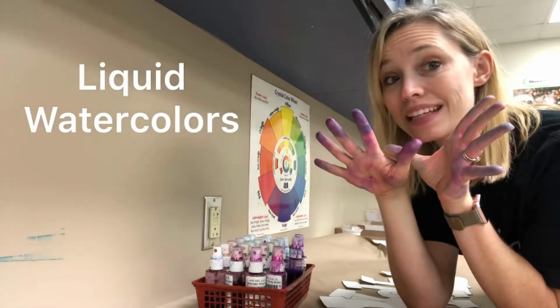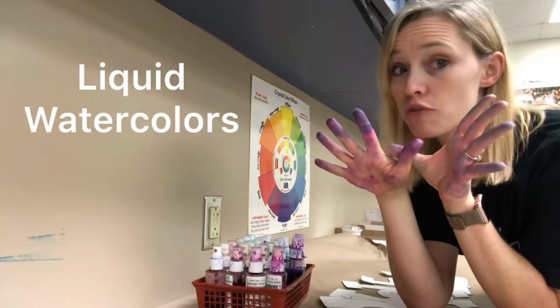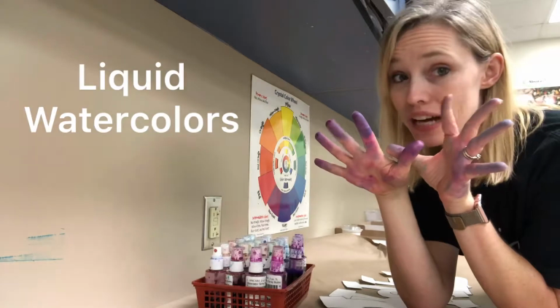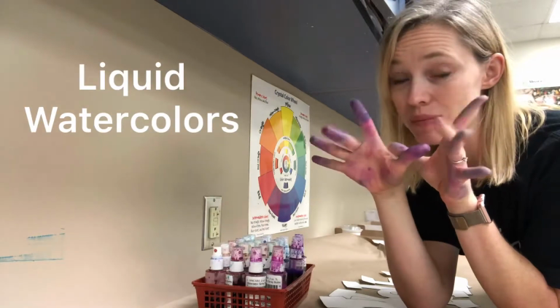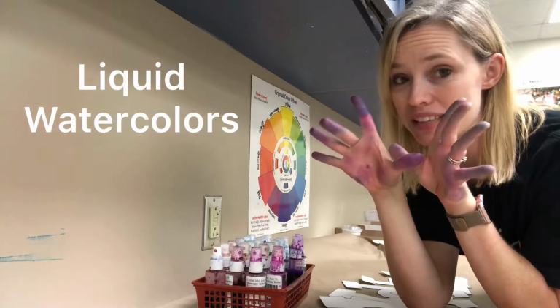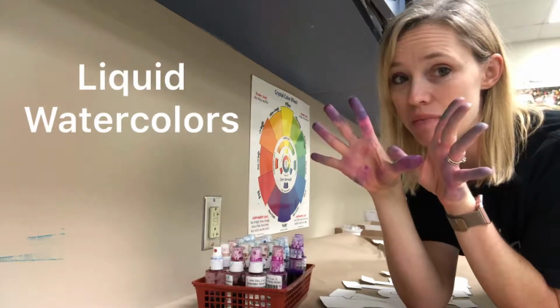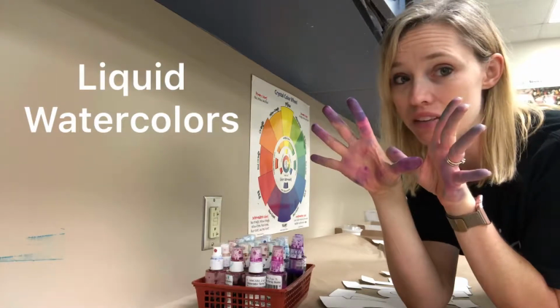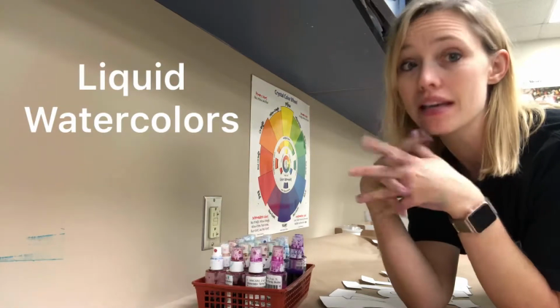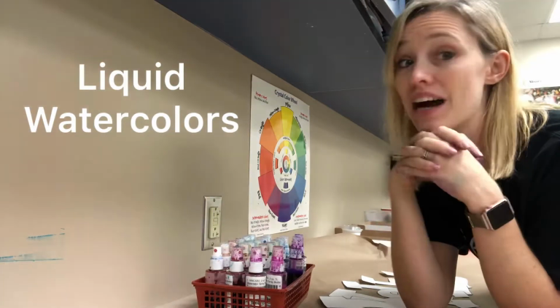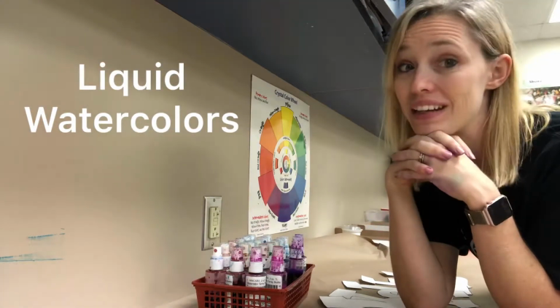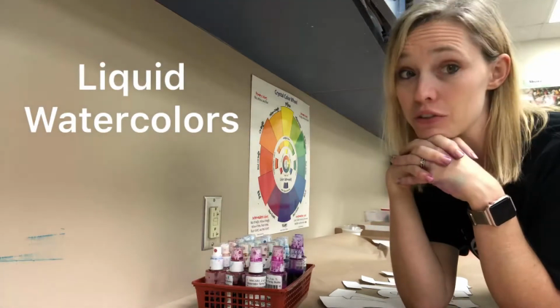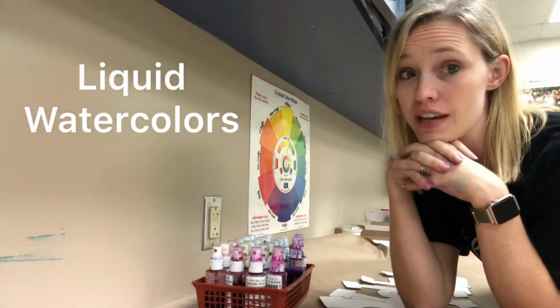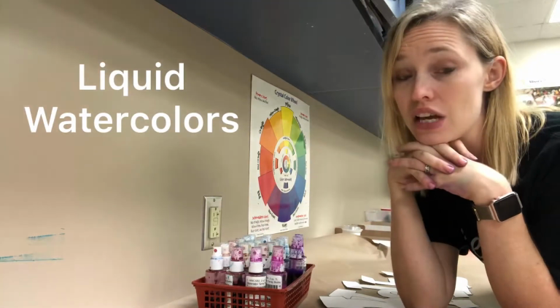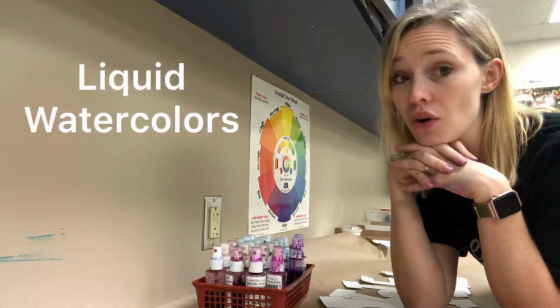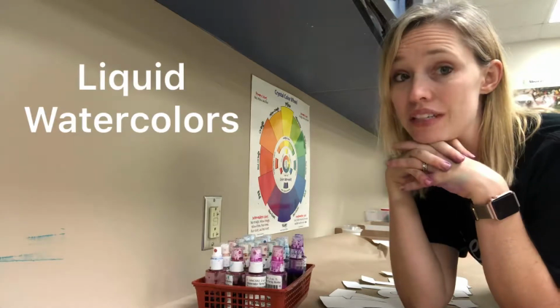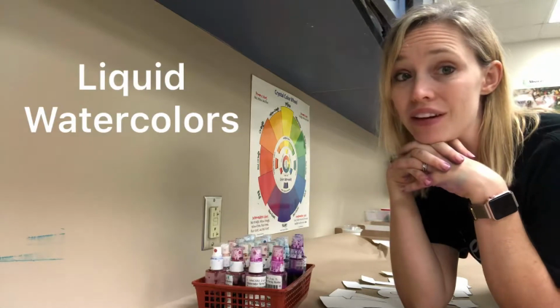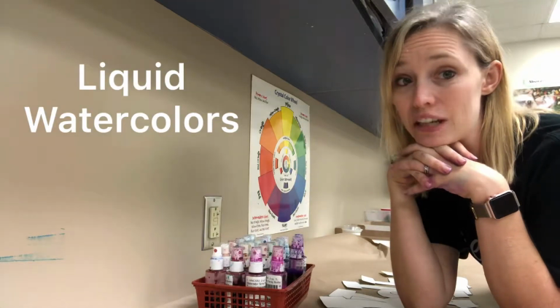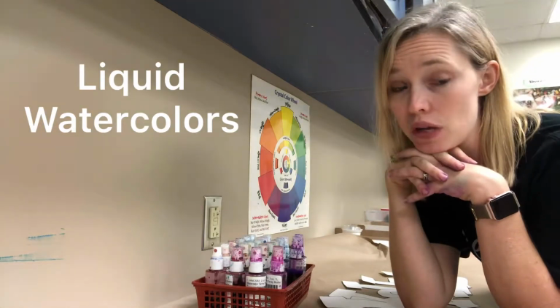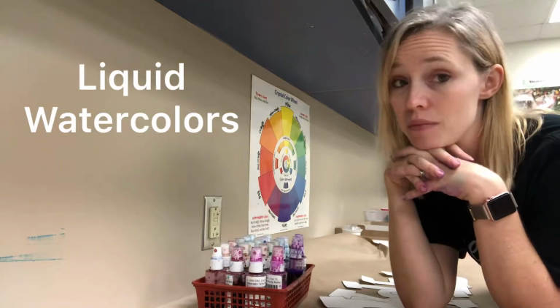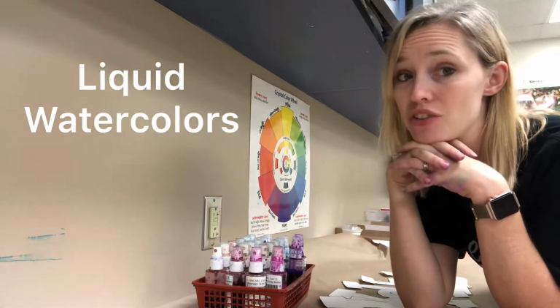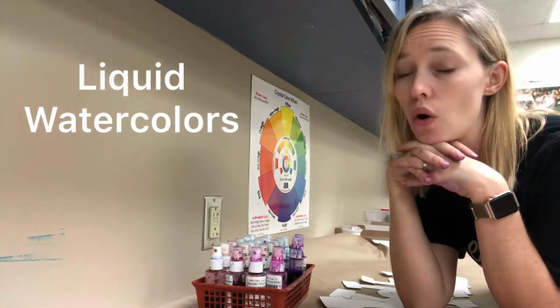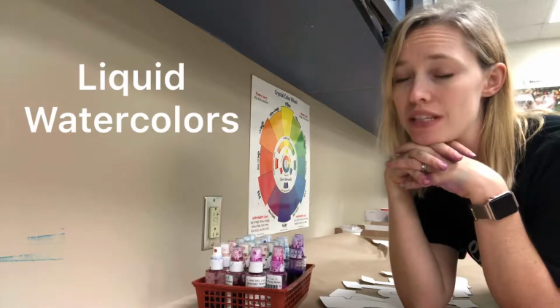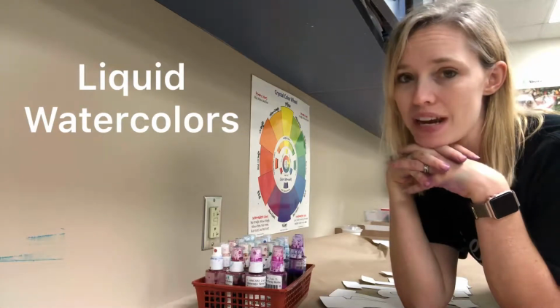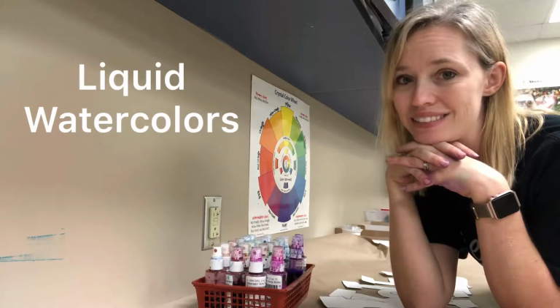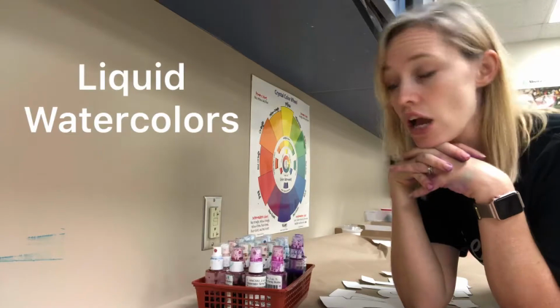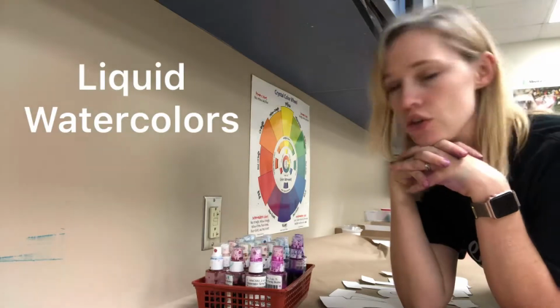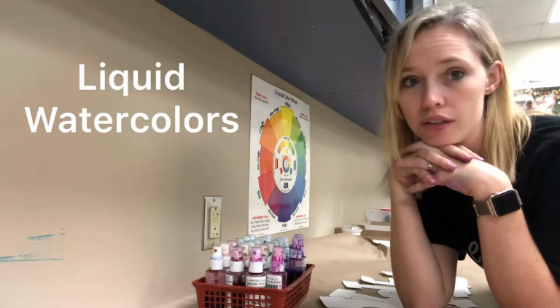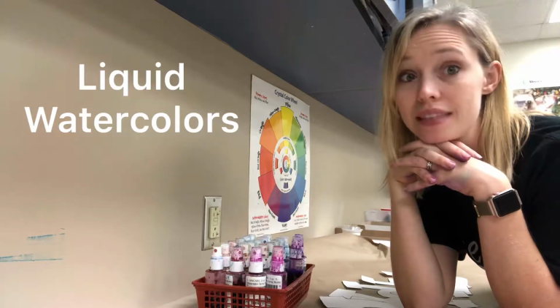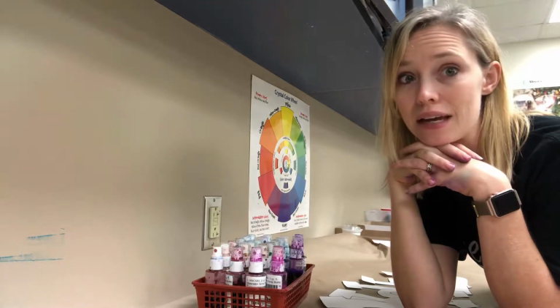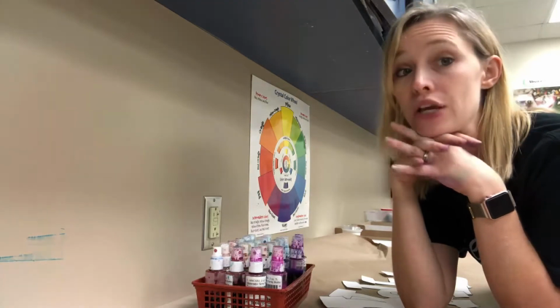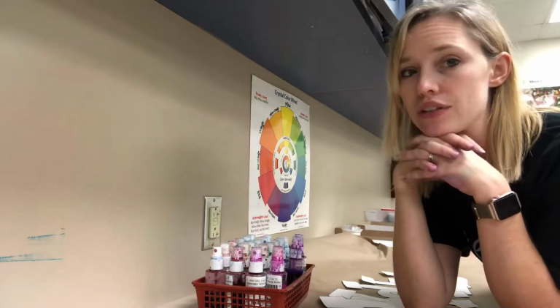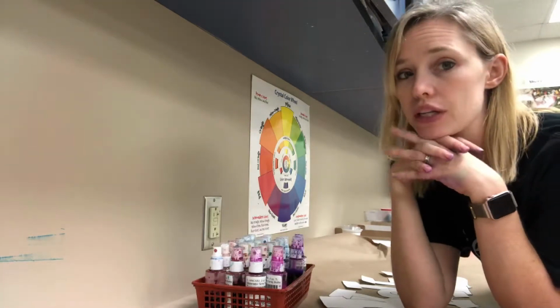I've already washed my hands four times since I got paint on them — it's not going anywhere for a few days. So you need to be very careful and make sure that you are only spraying your tag.